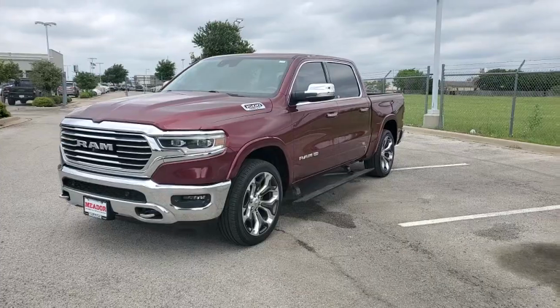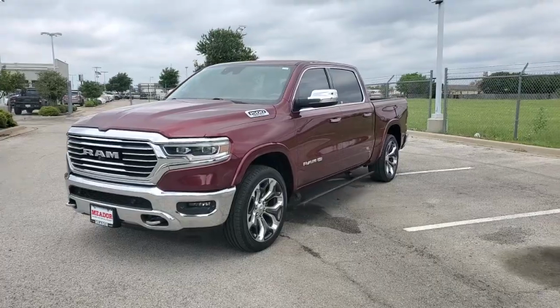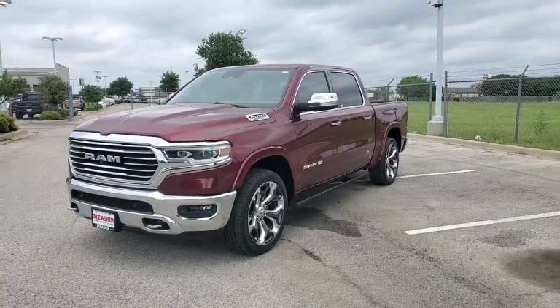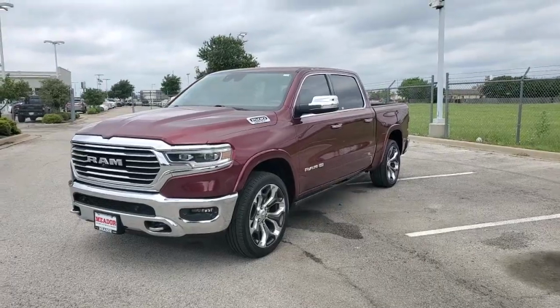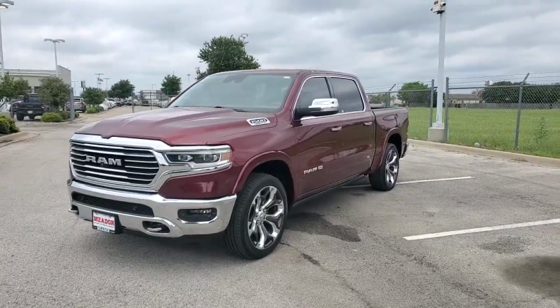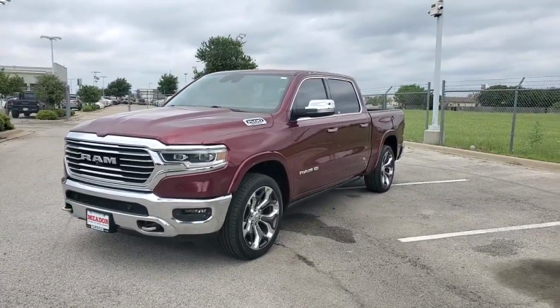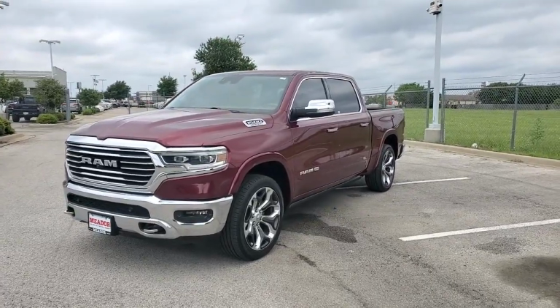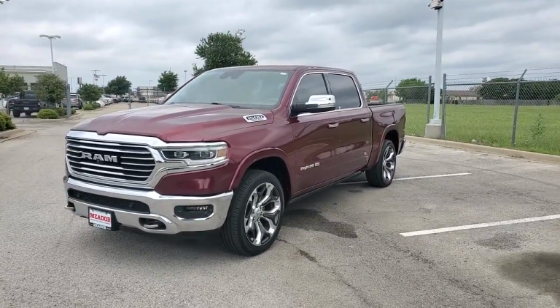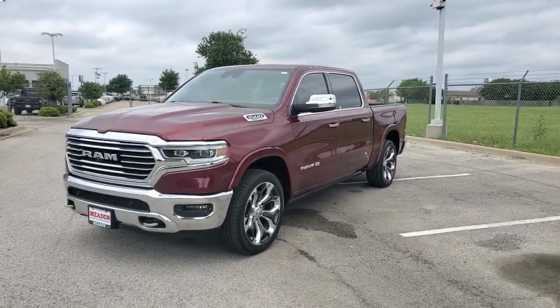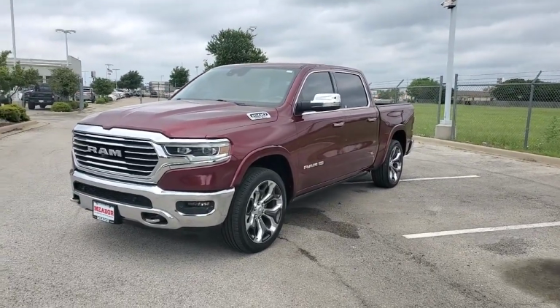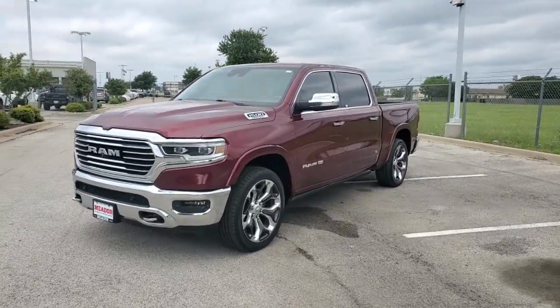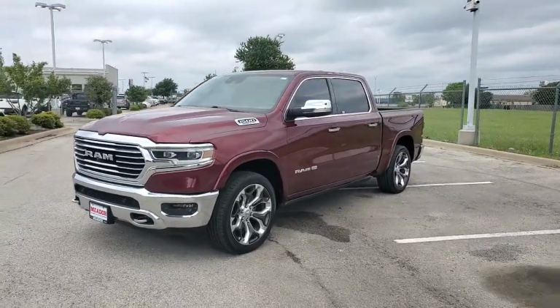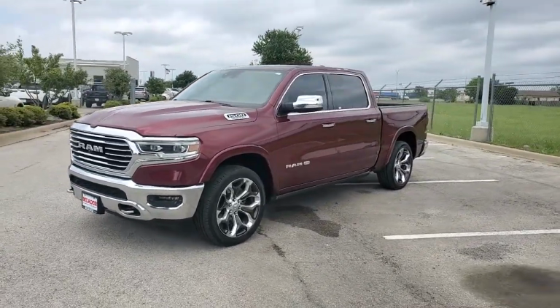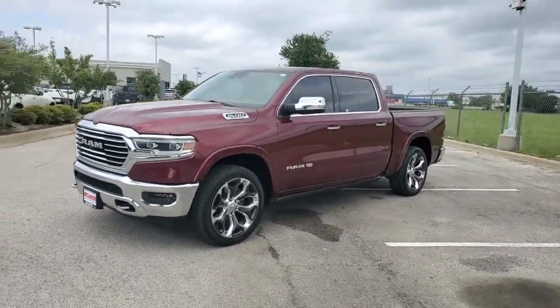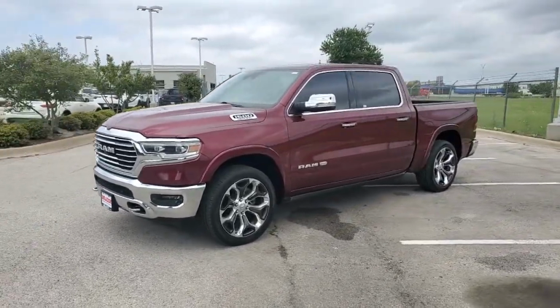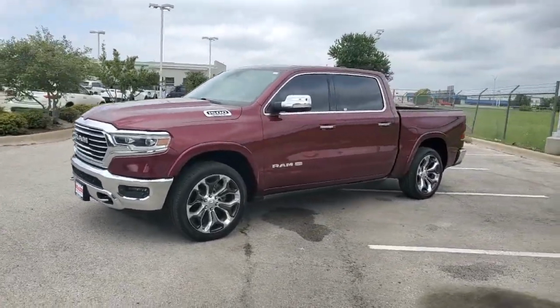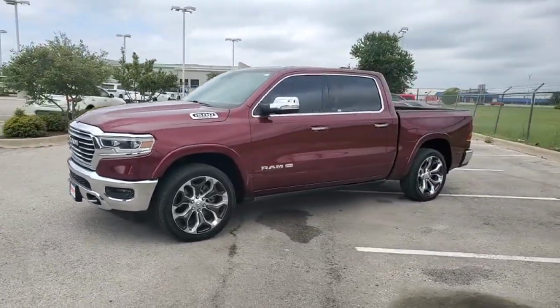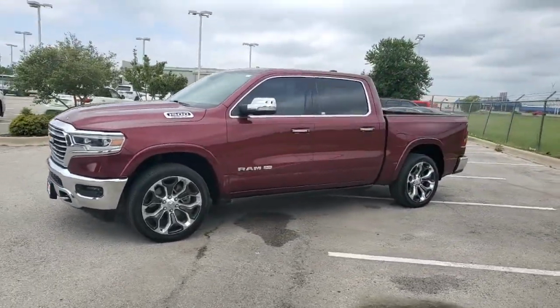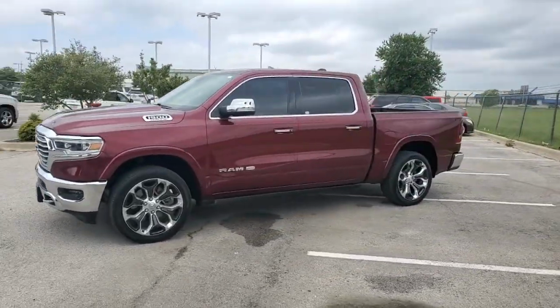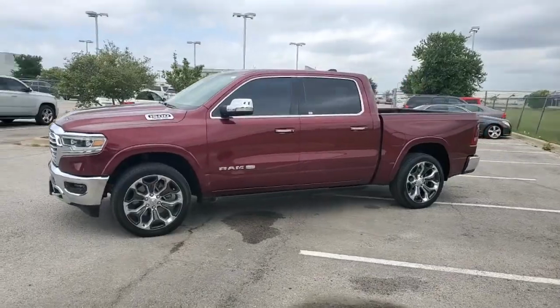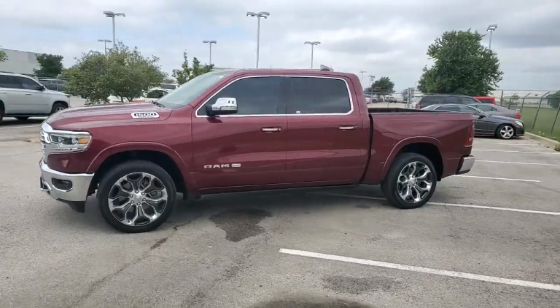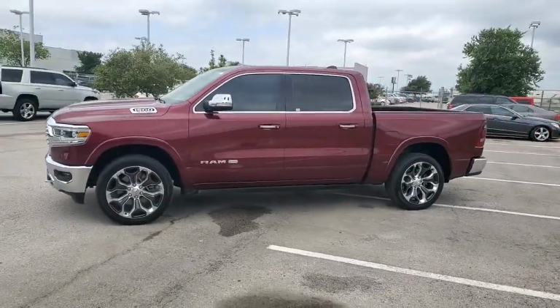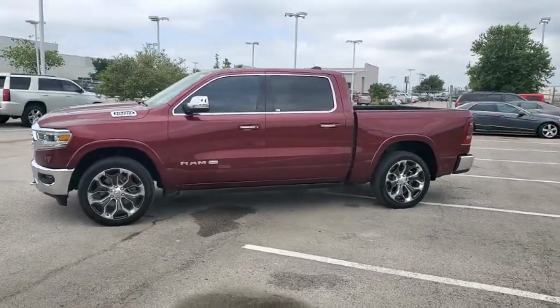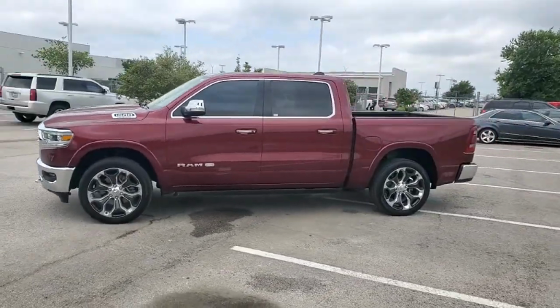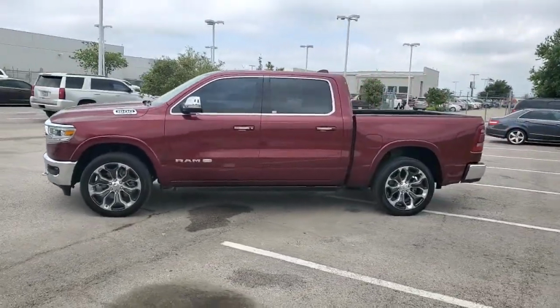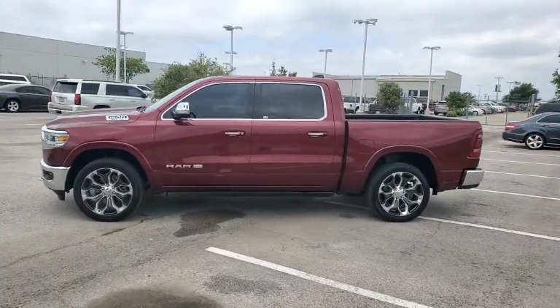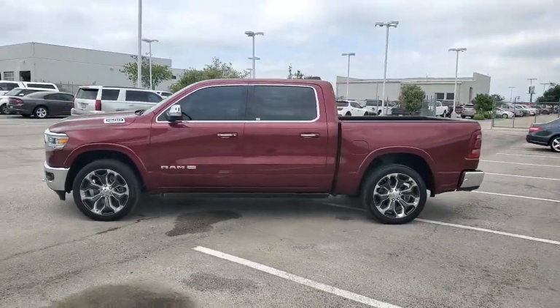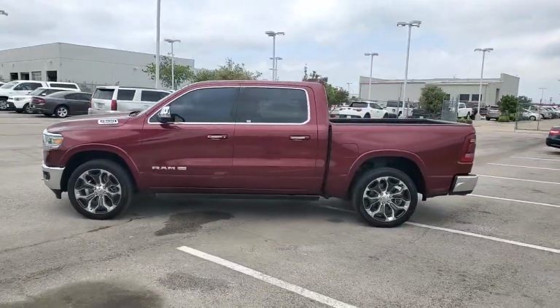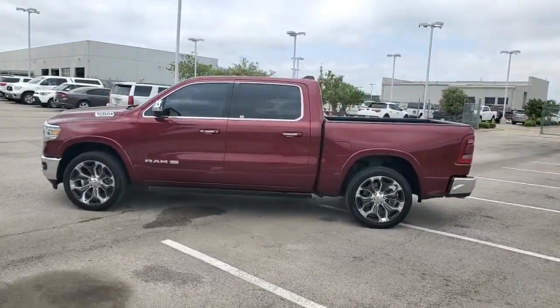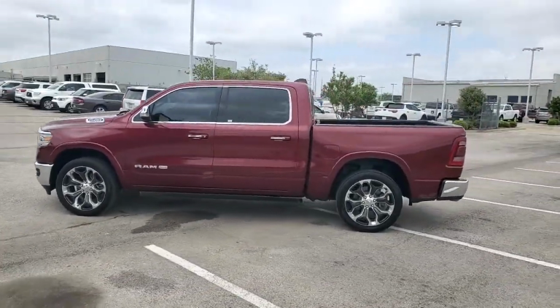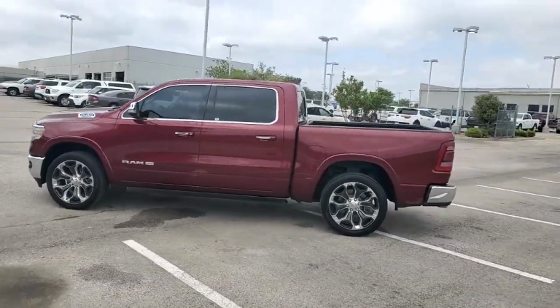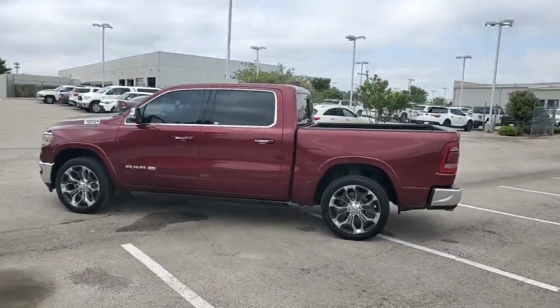Hop into the 2019 Ram 1500. With less than 90,000 miles on the odometer, this vehicle provides excellent value.